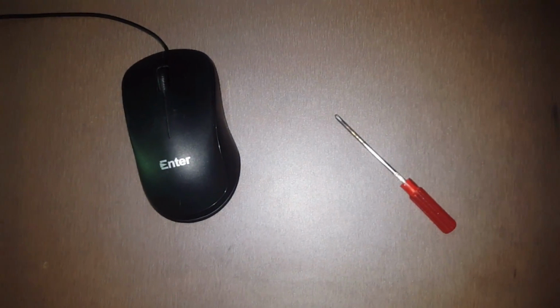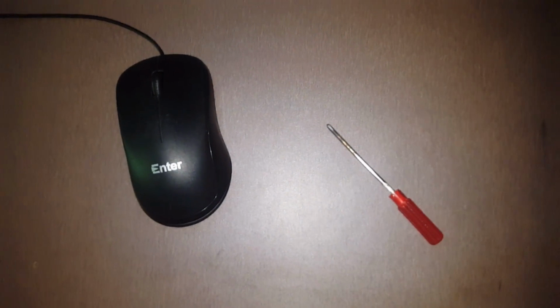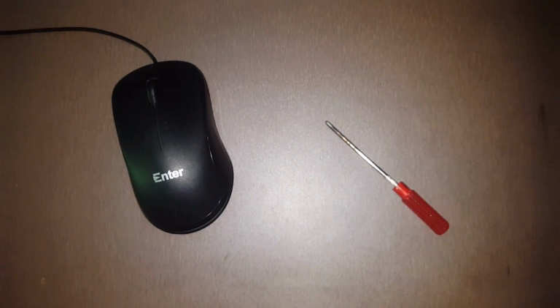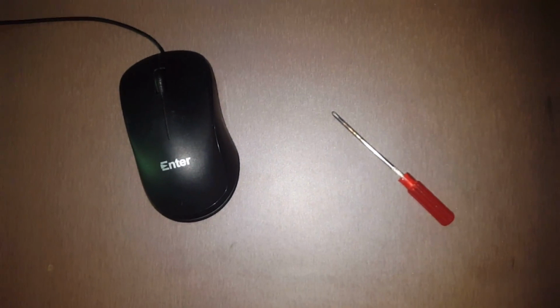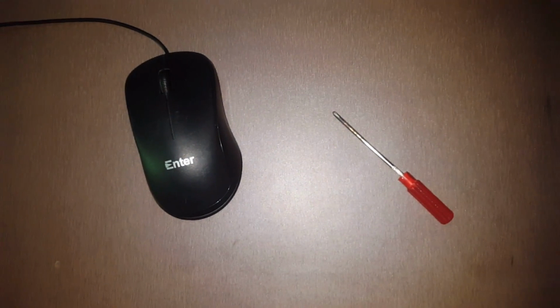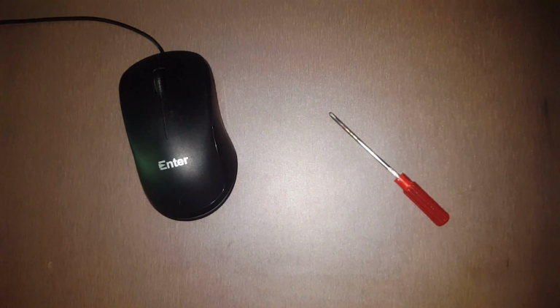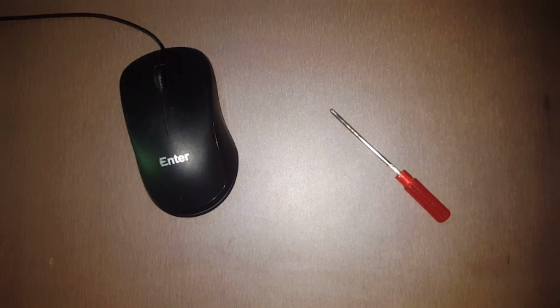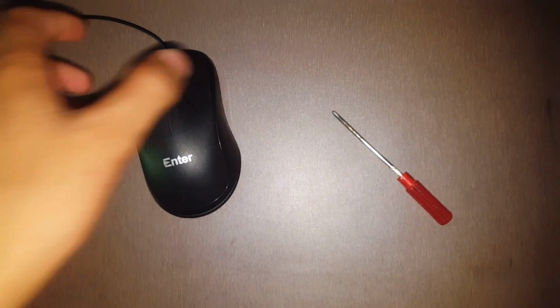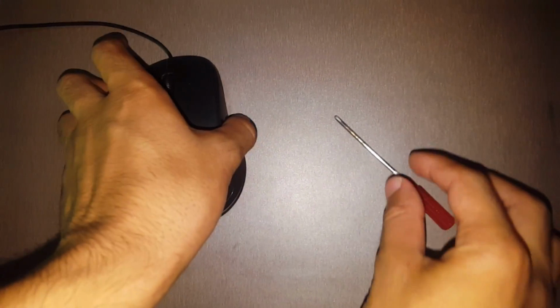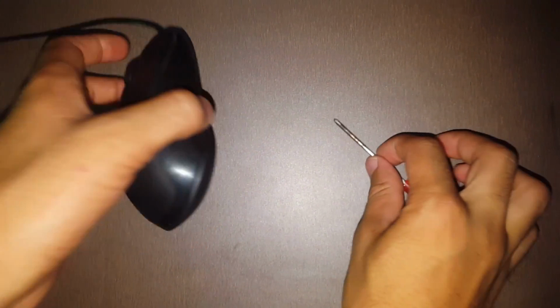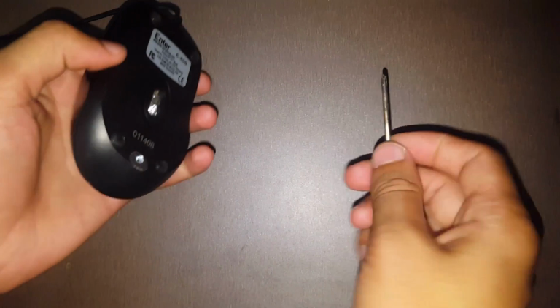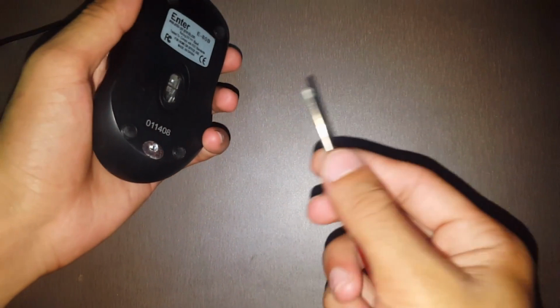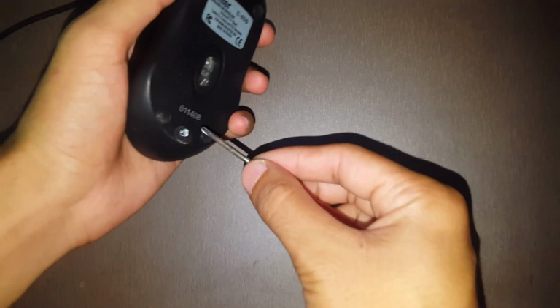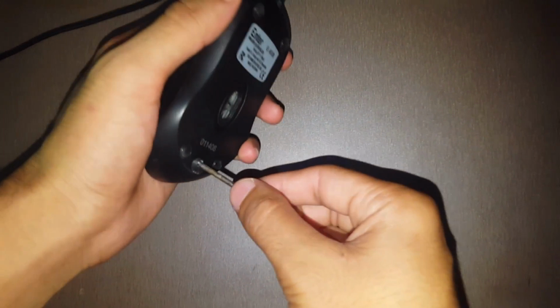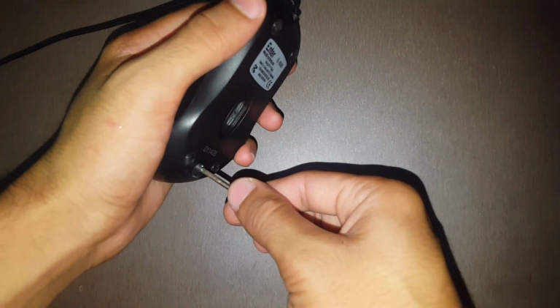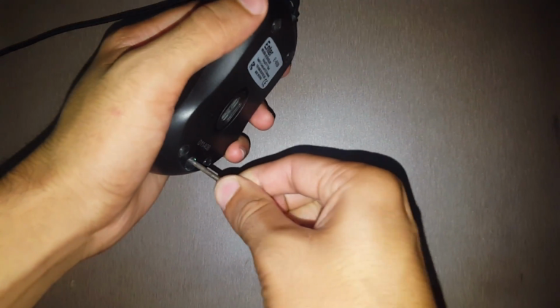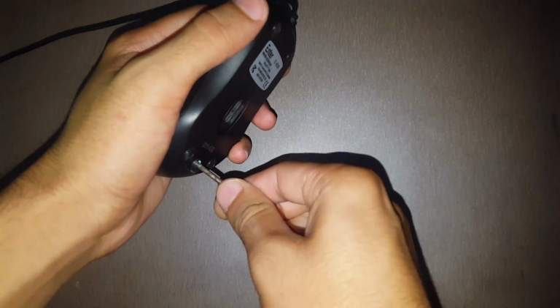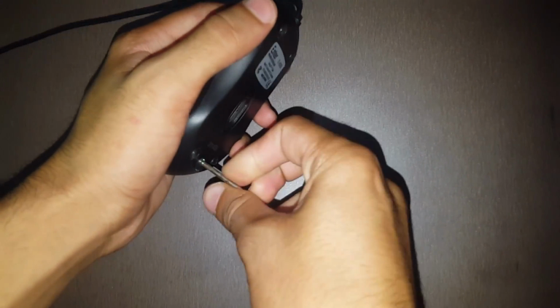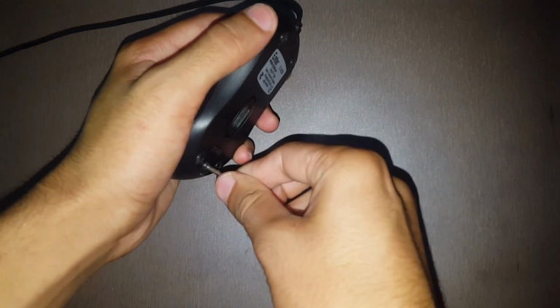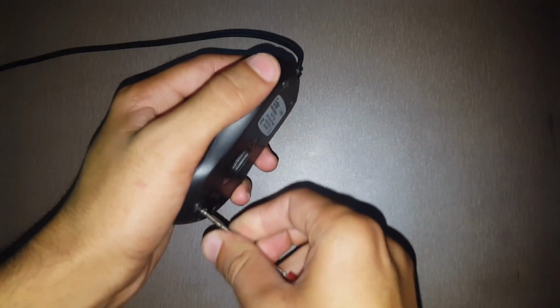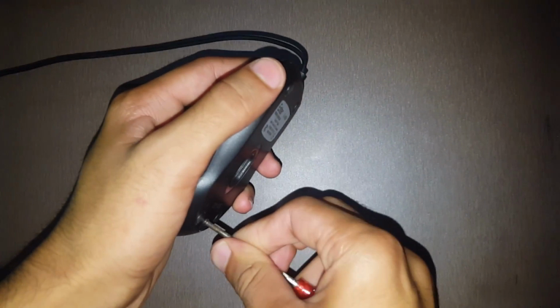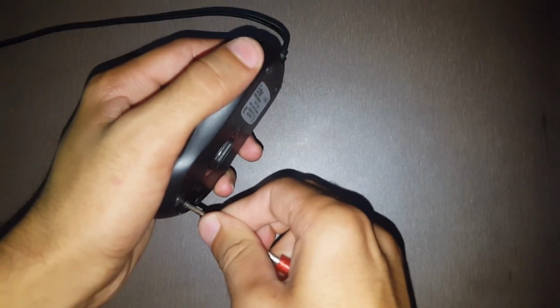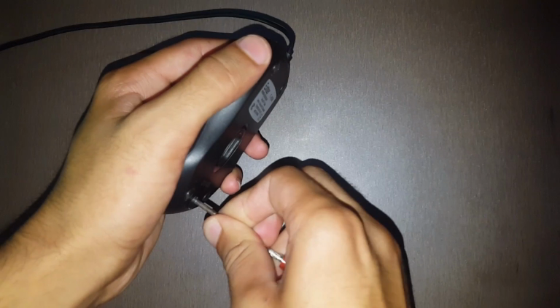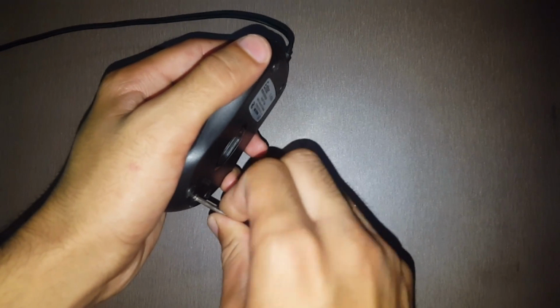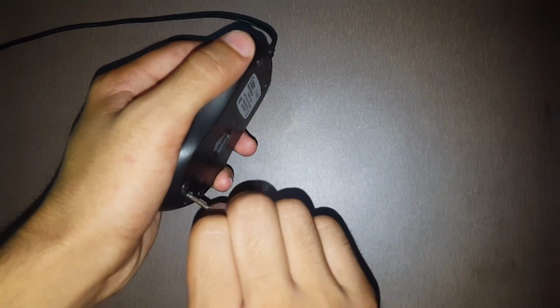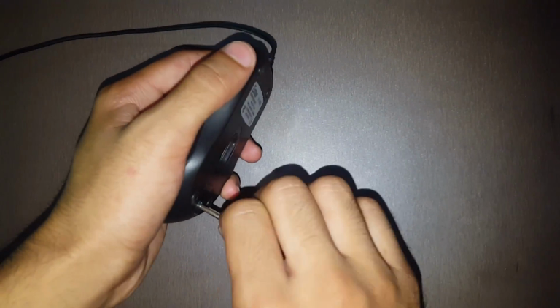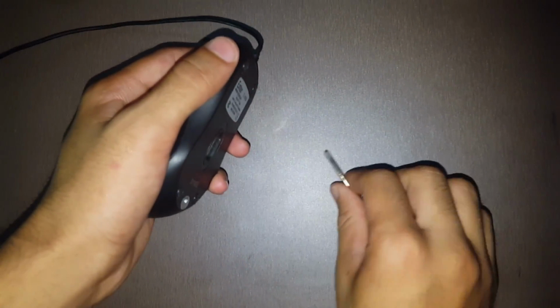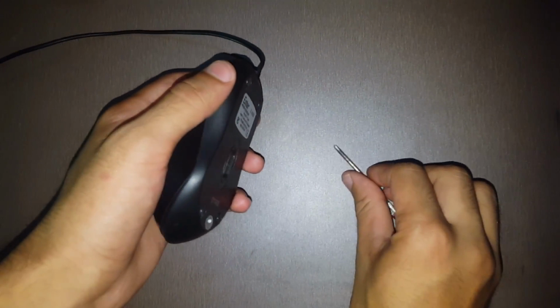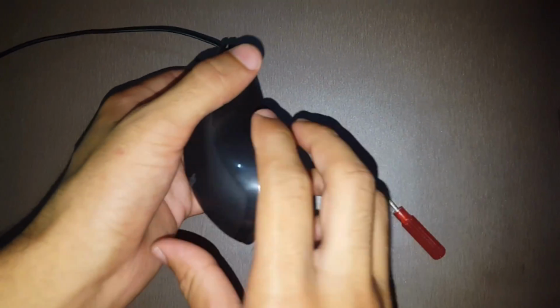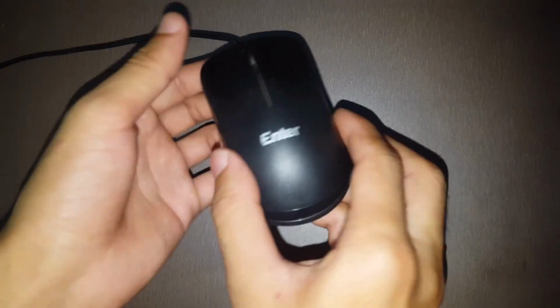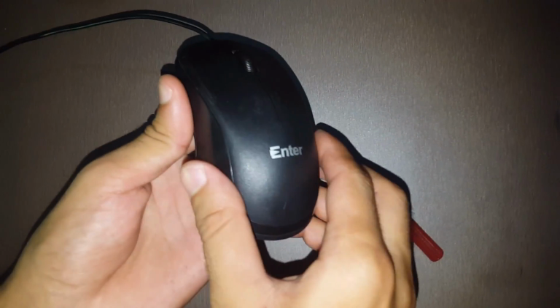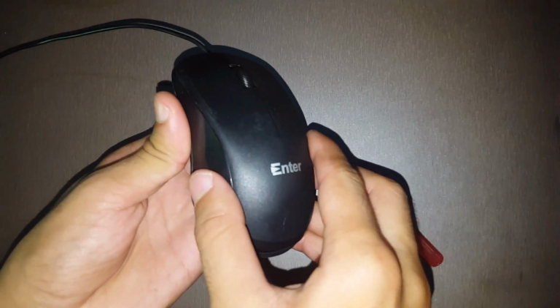Welcome to the laser light security system. For this we need an old mouse and a screwdriver. With the help of the screwdriver, we will open the mouse like this. We will open it slowly.